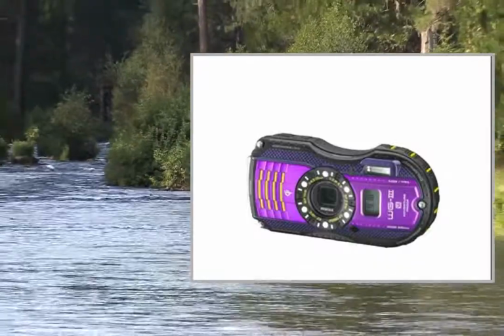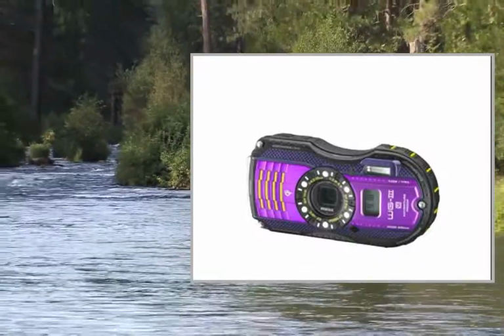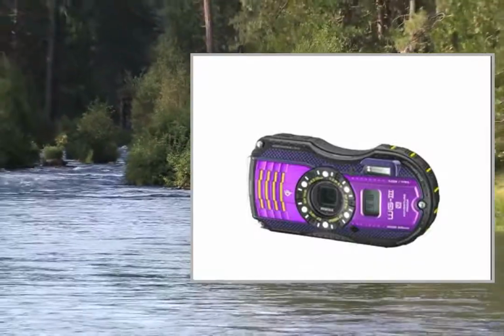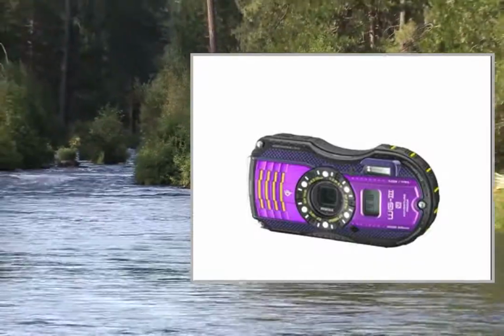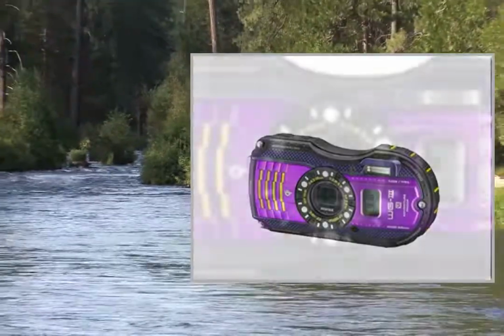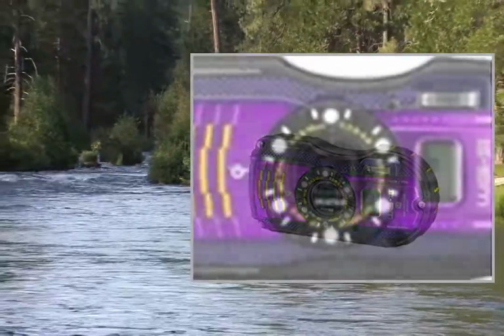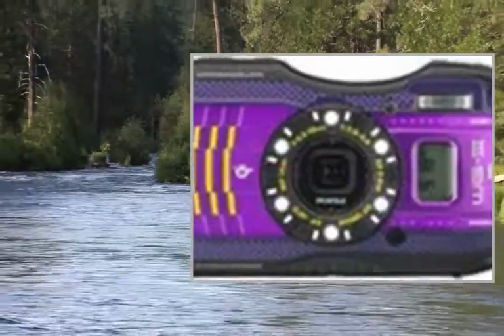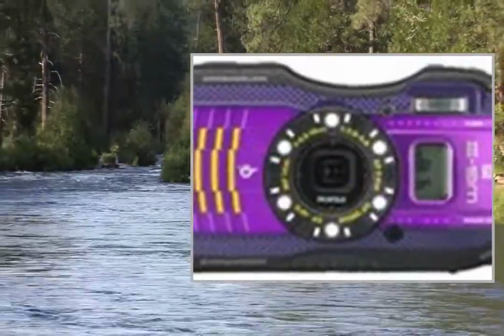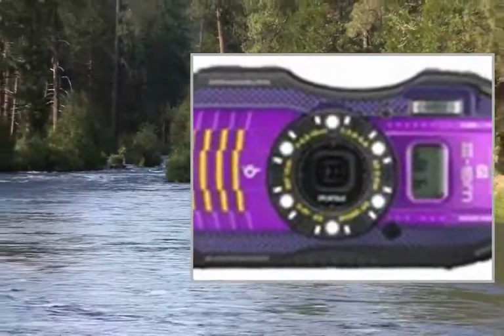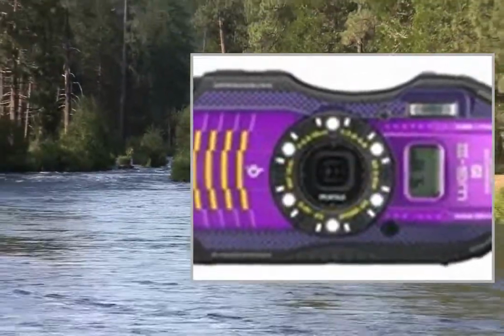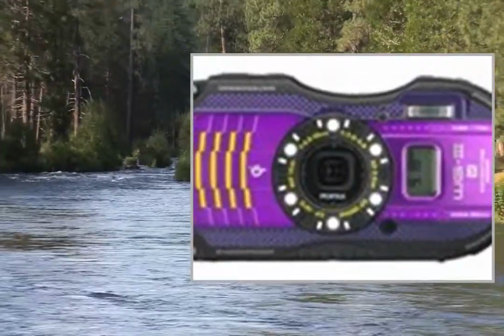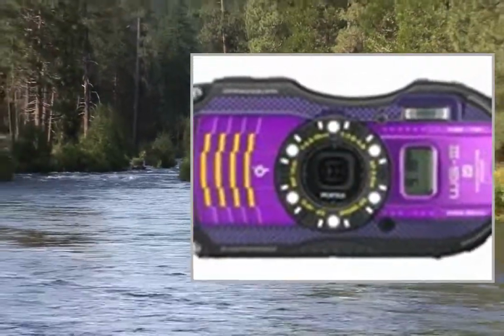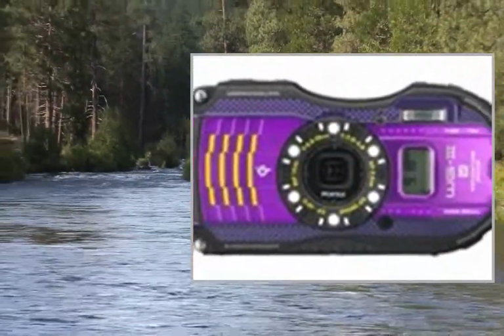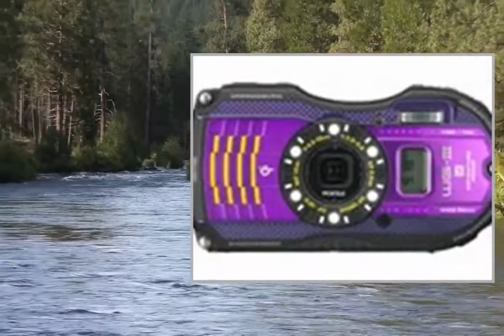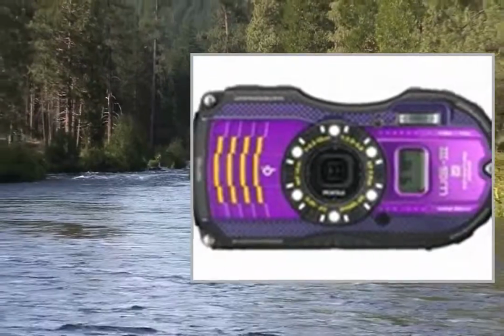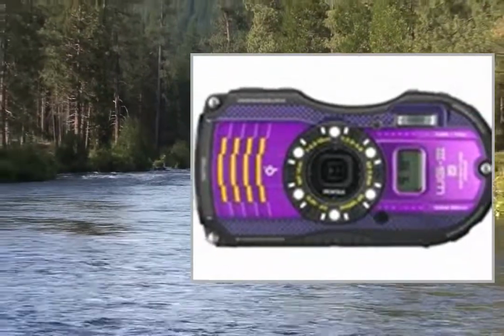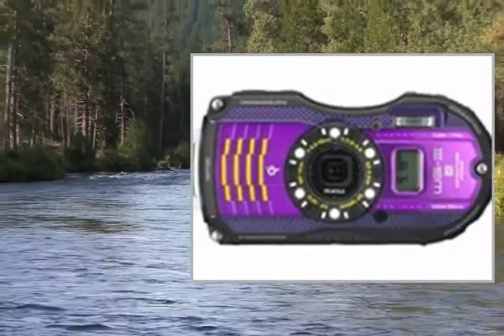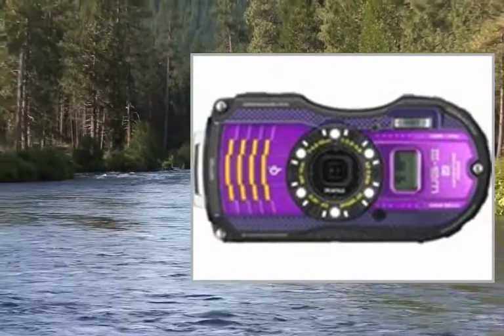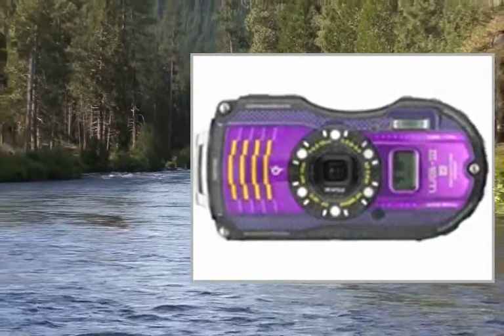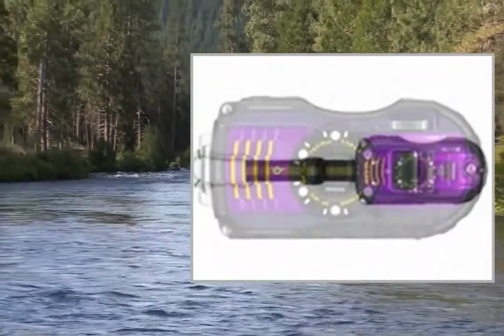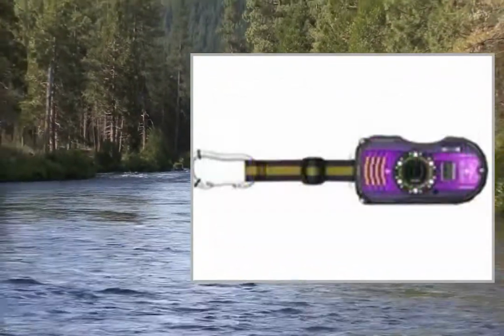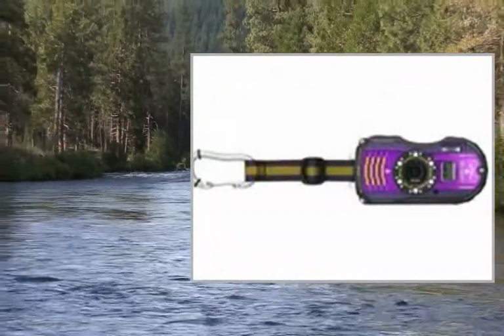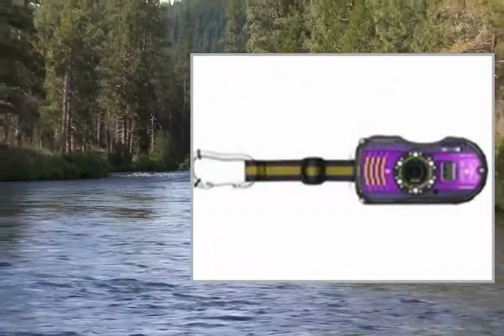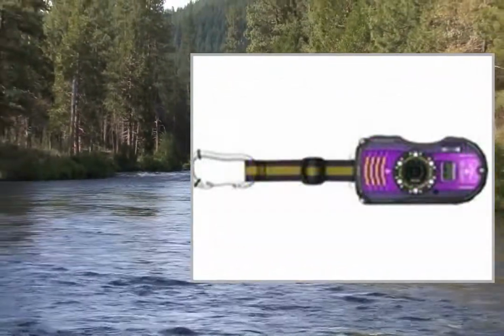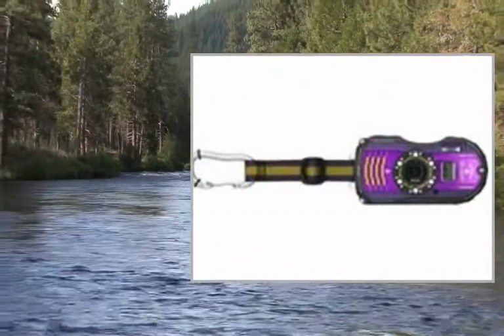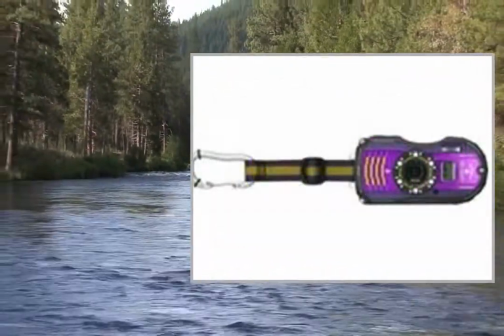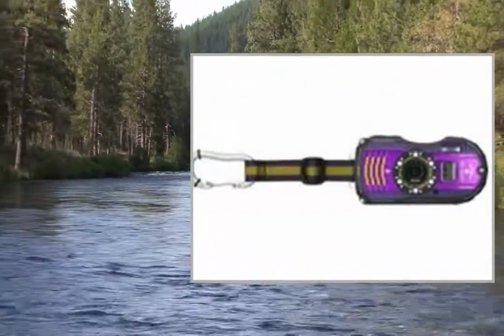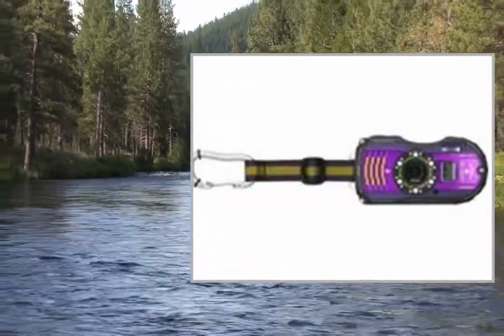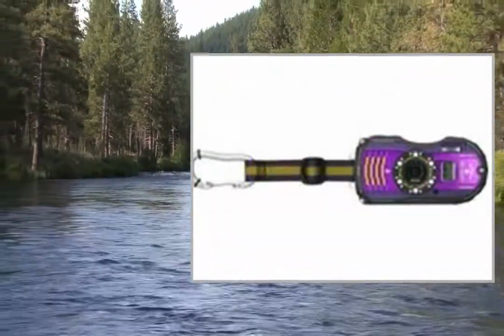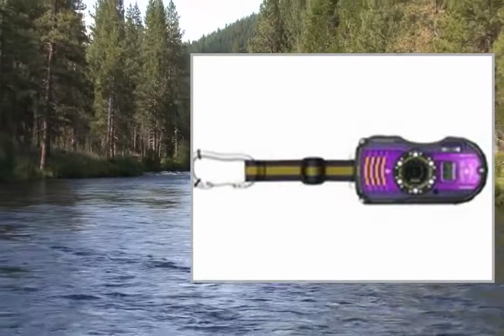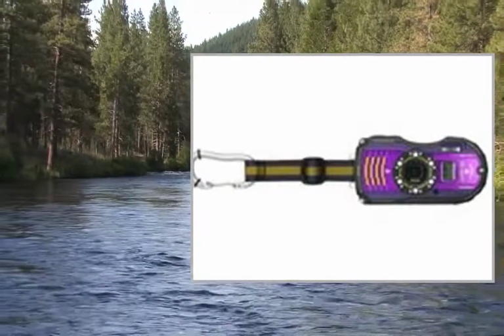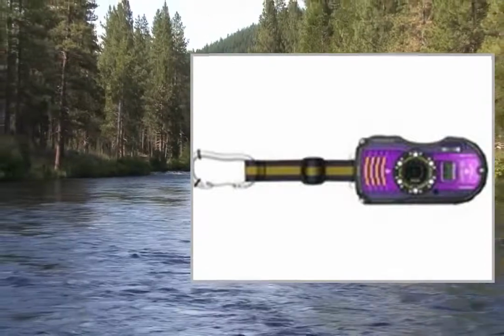Coupled with a new-generation imaging engine, this image sensor delivers a top sensitivity of ISO 6400 and super-high-resolution images with 16.0 effective megapixels.